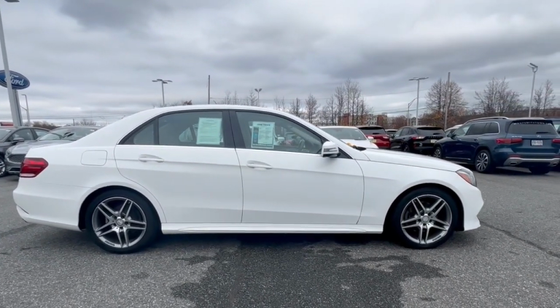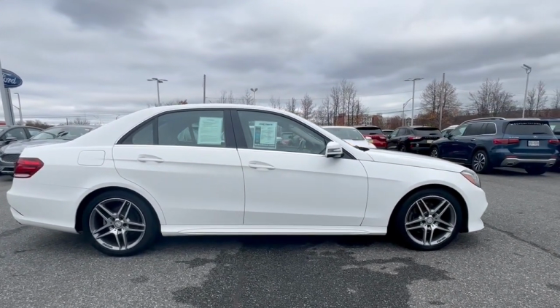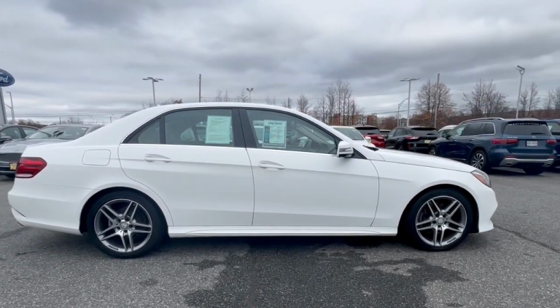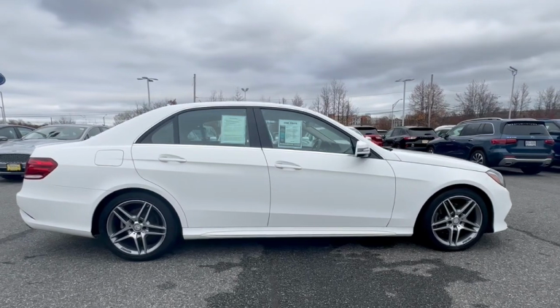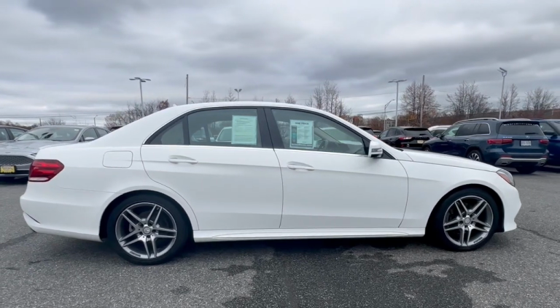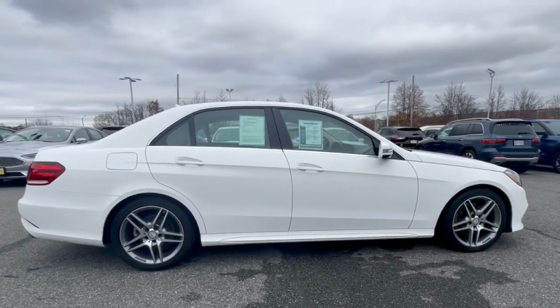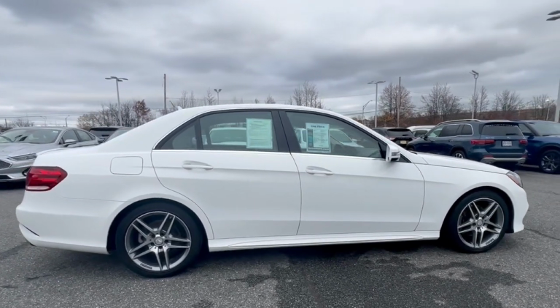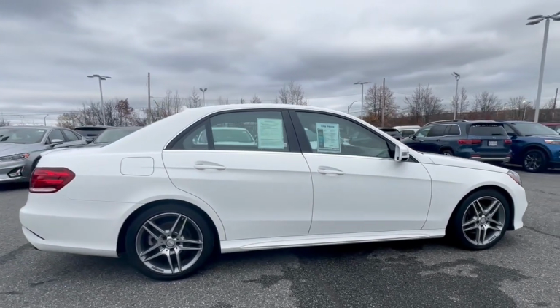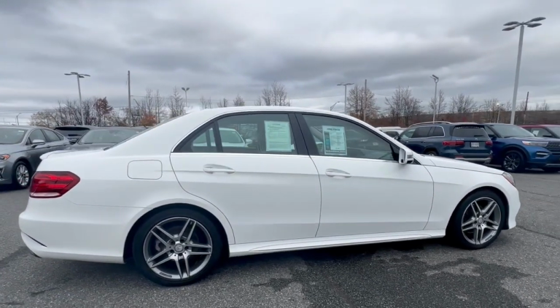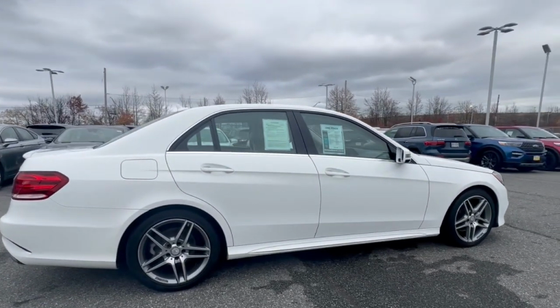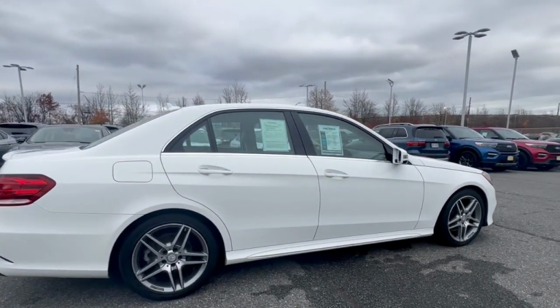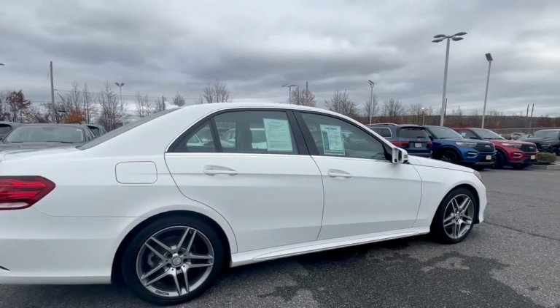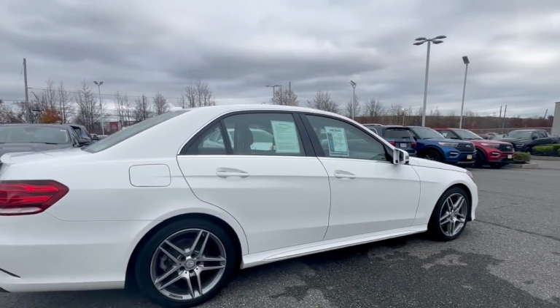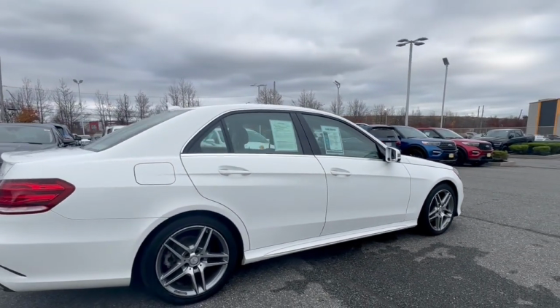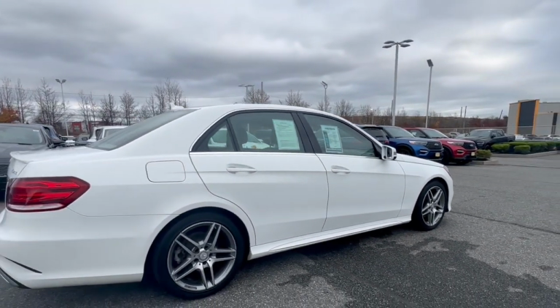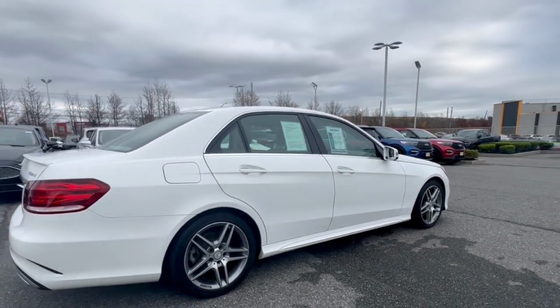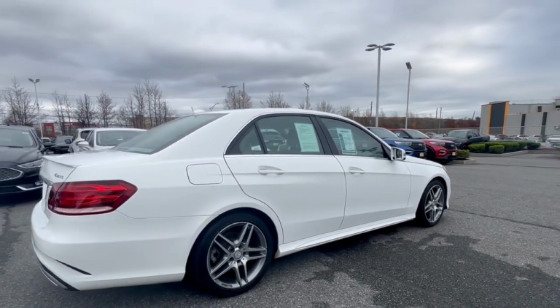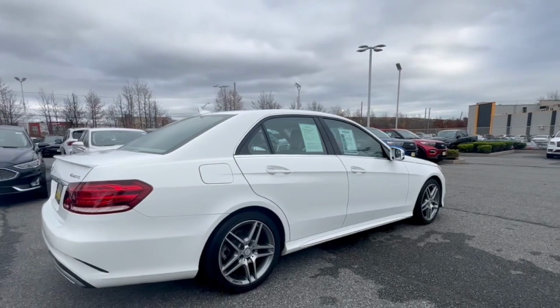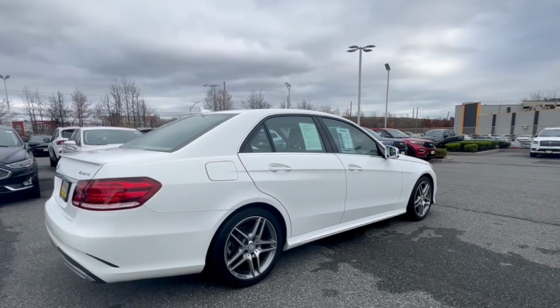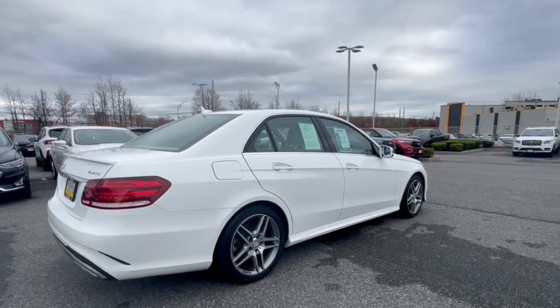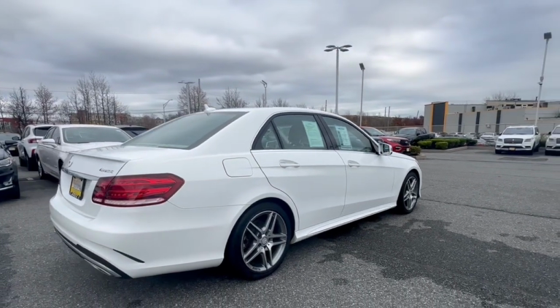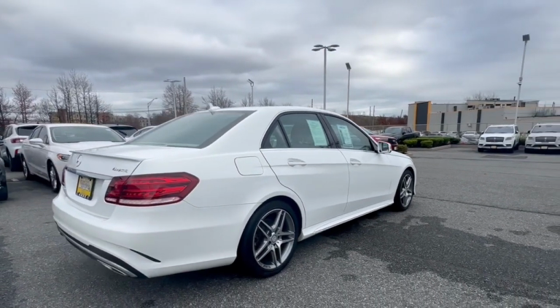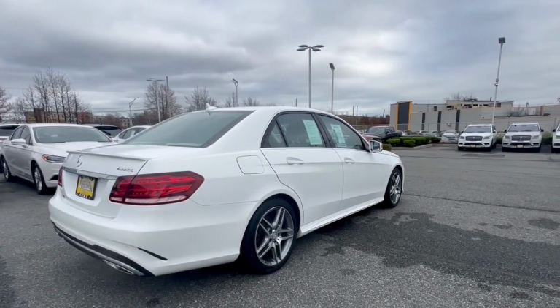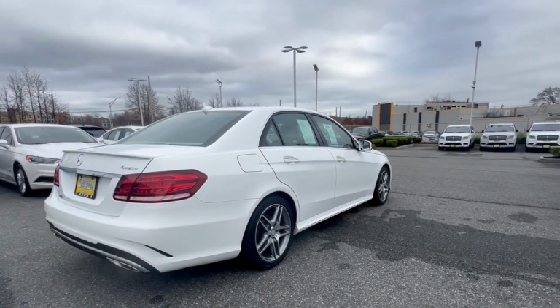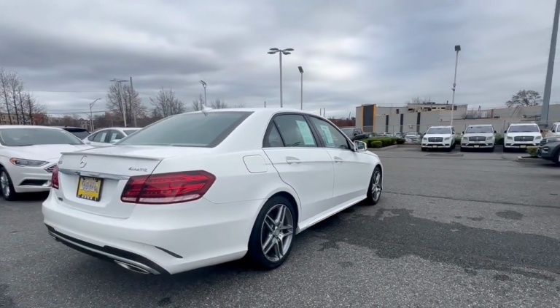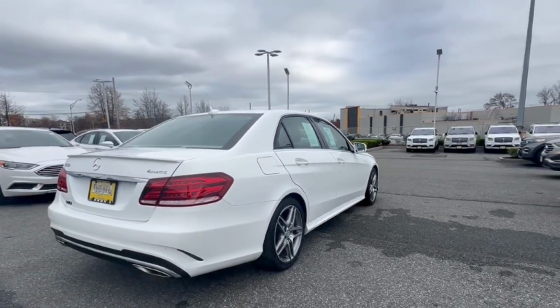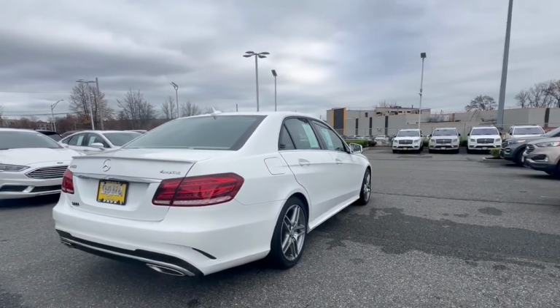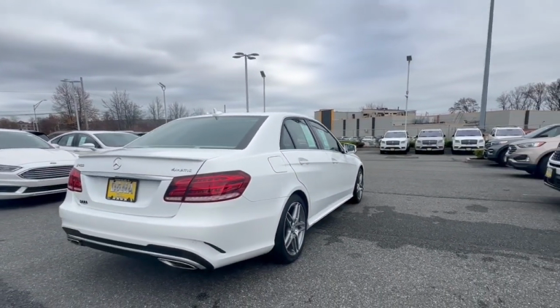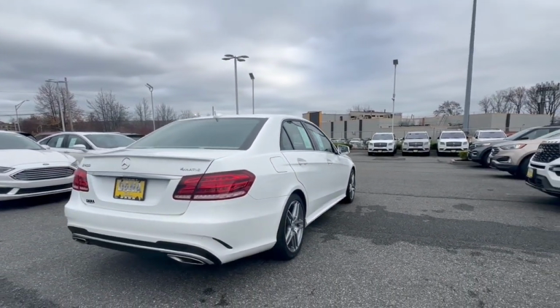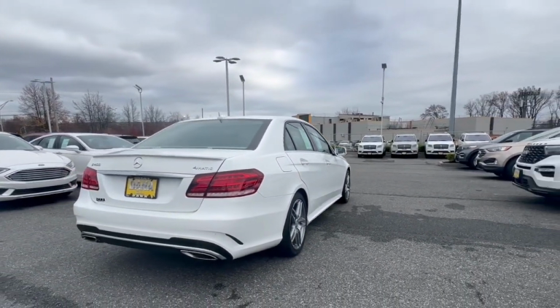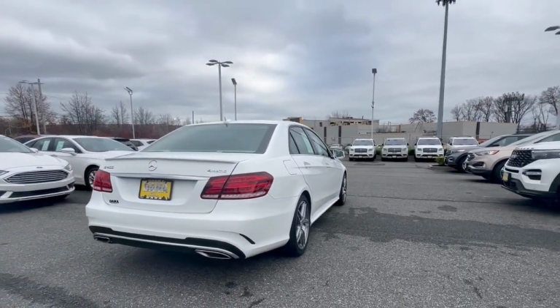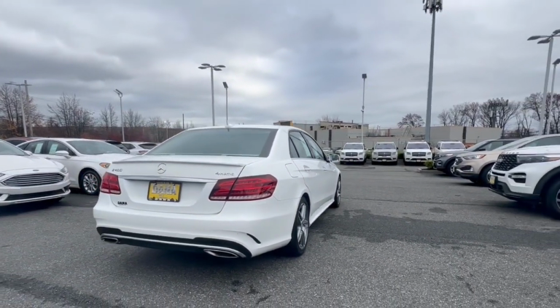All-weather capability, premium interior appointments, advanced safety and connectivity tech, and timeless design appeal make this your go-to choice for practical, family-friendly luxury.